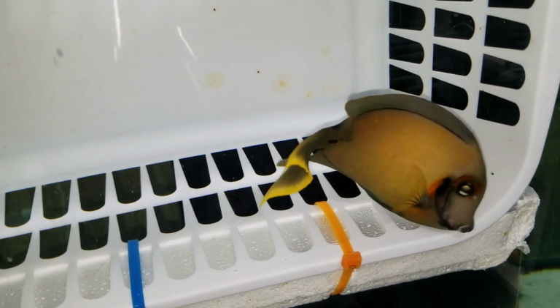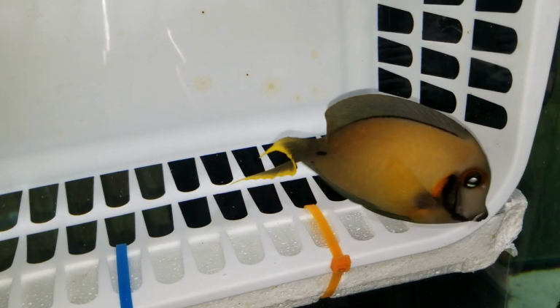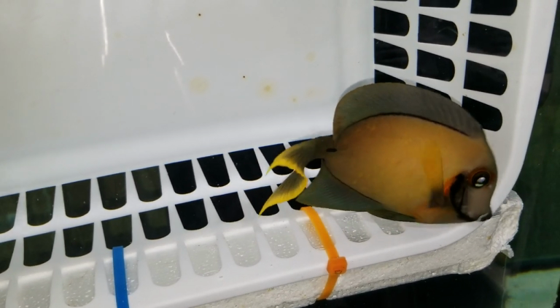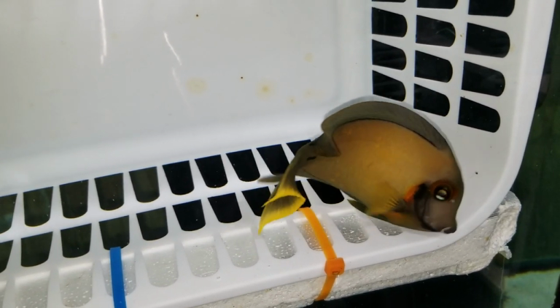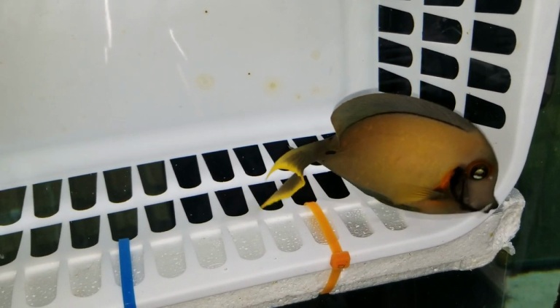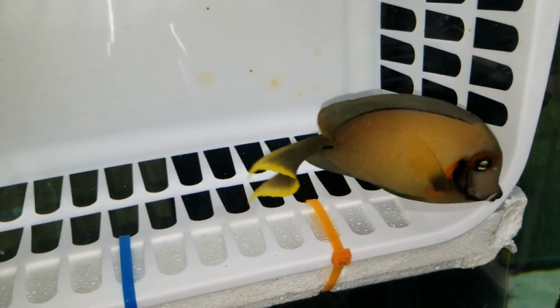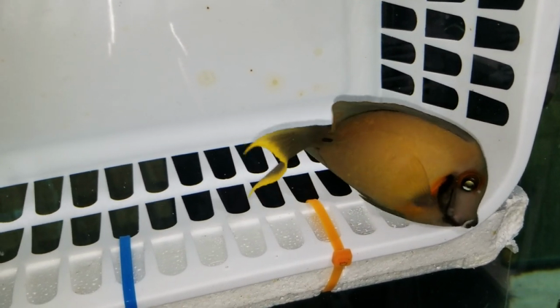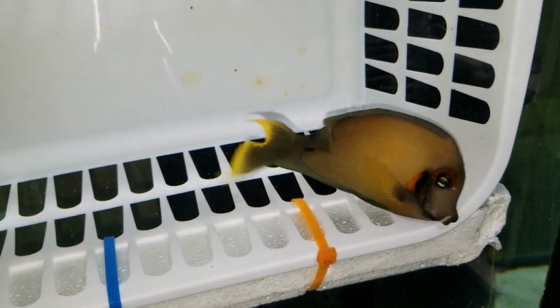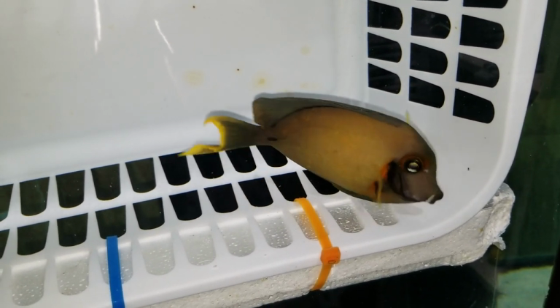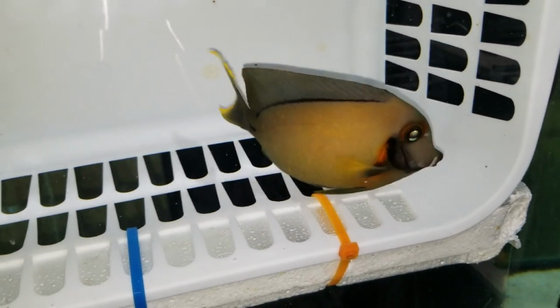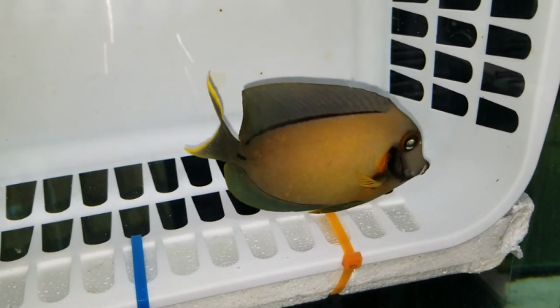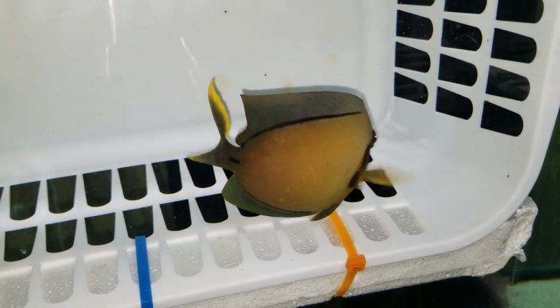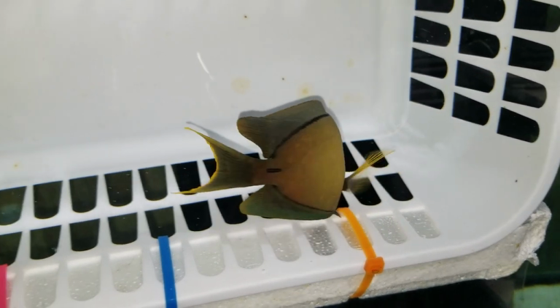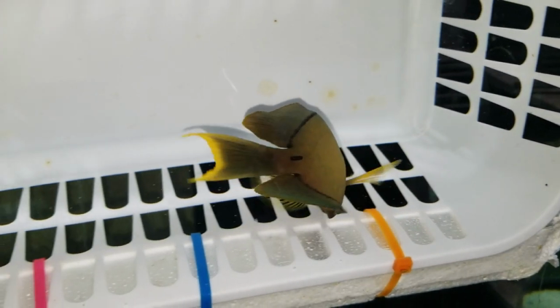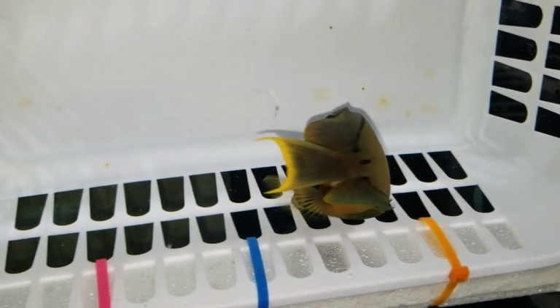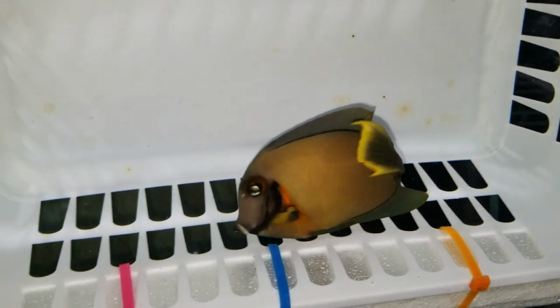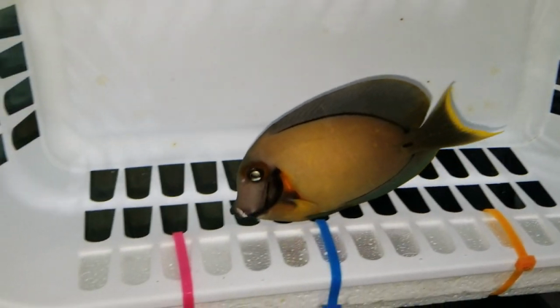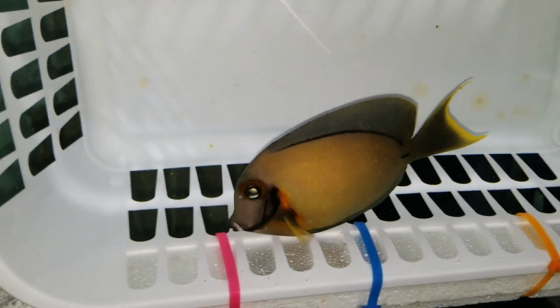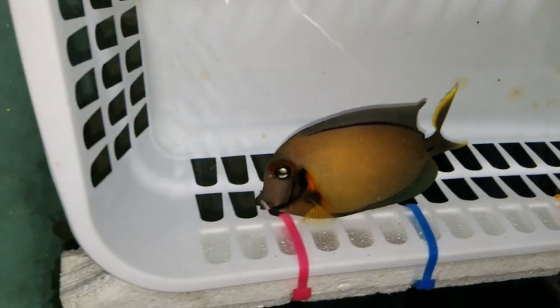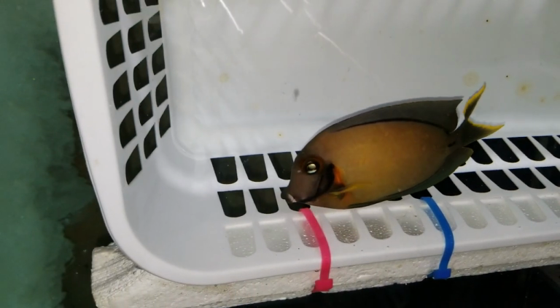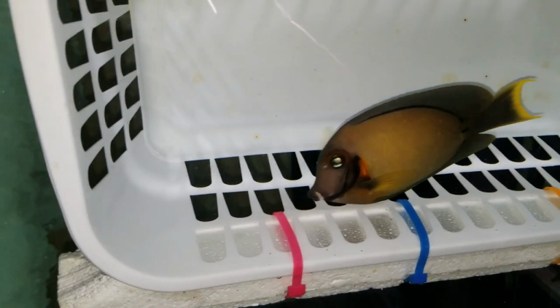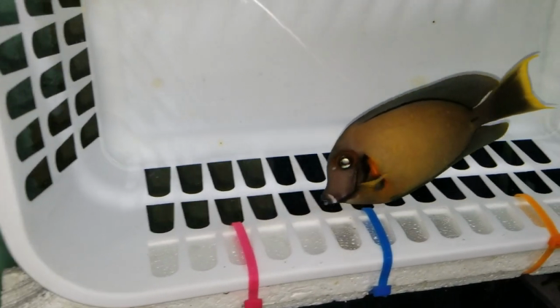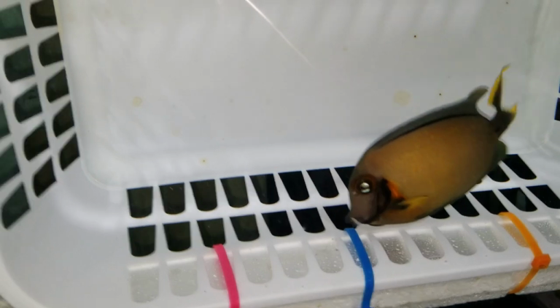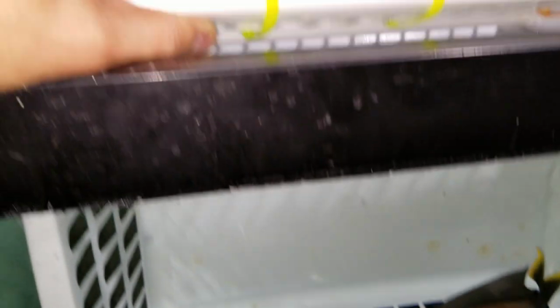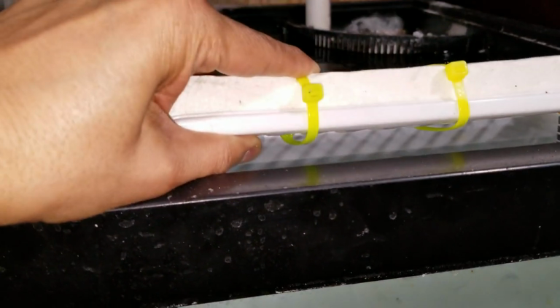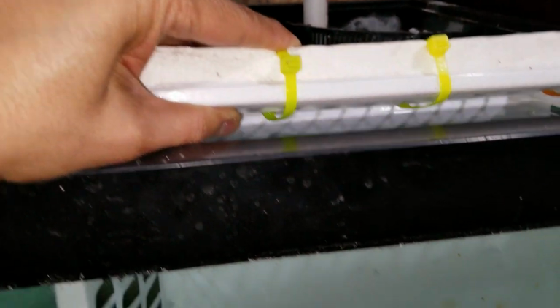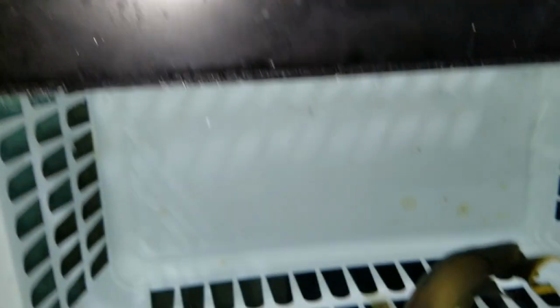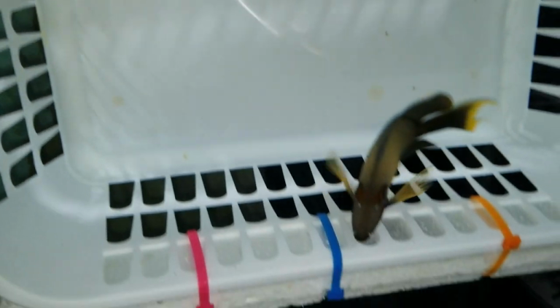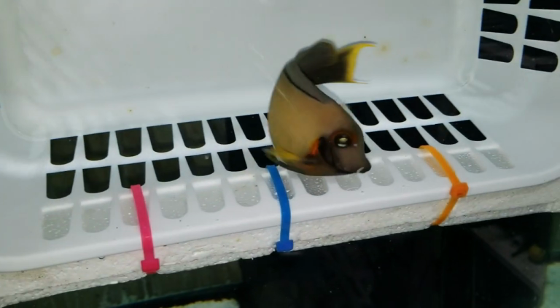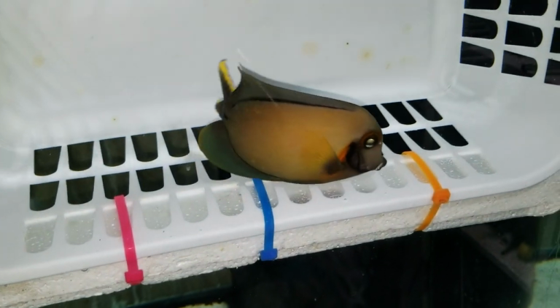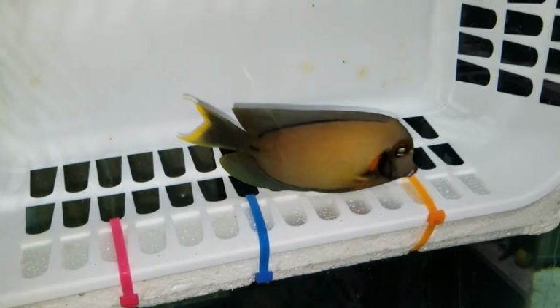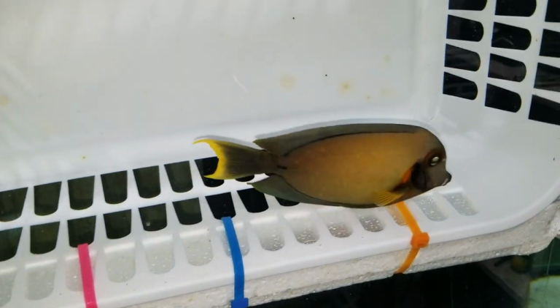If you'd like to see all my videos, head on over to my webpage thereefcorner.com, or follow us on Instagram. I typically show off the Spectrum Pellets you're gonna get for free, but I have one hand holding the basket and the other on the camera.